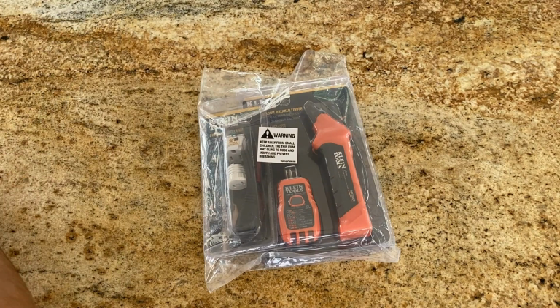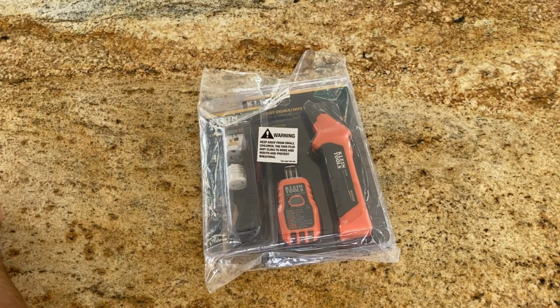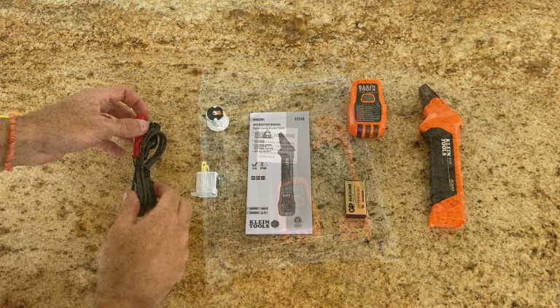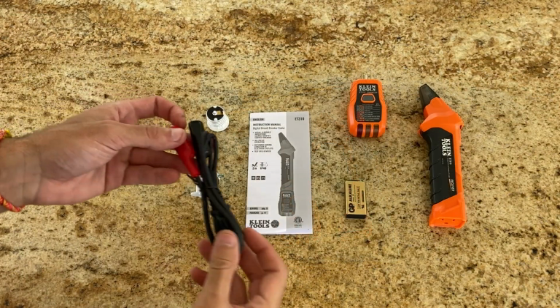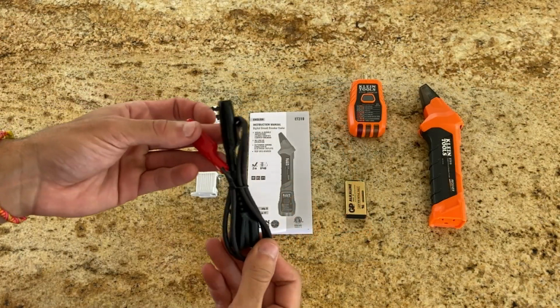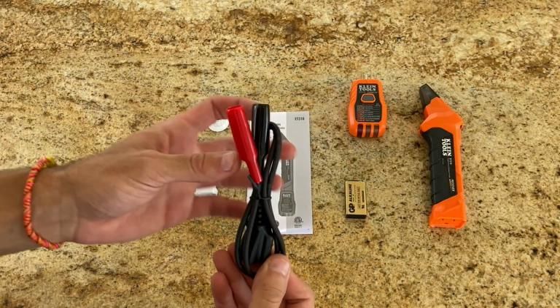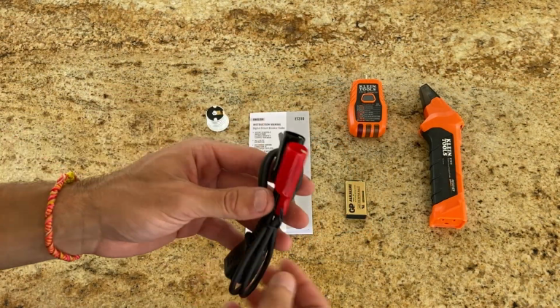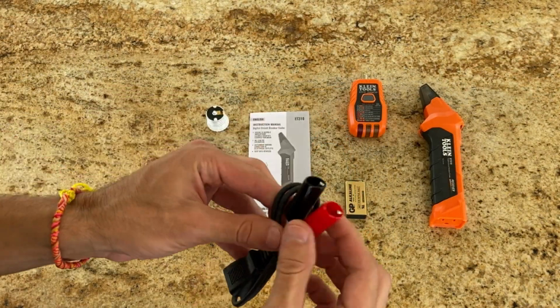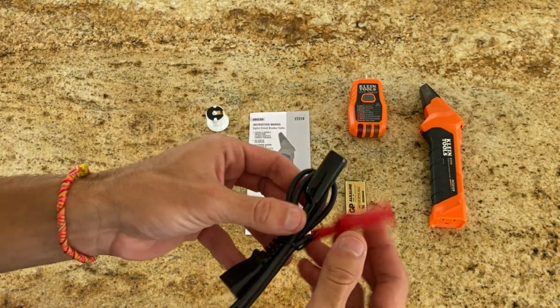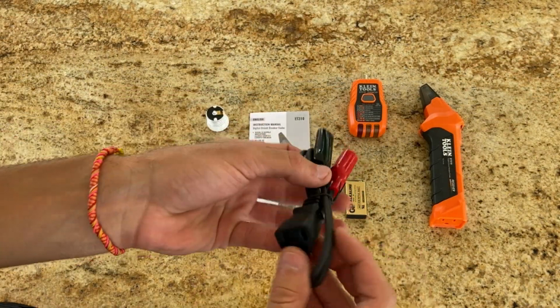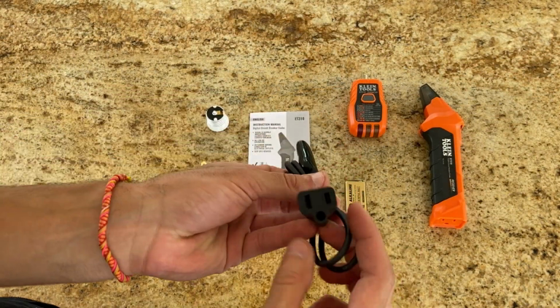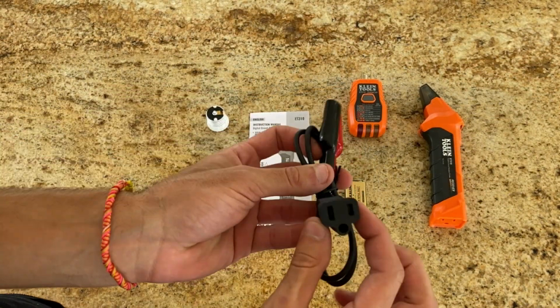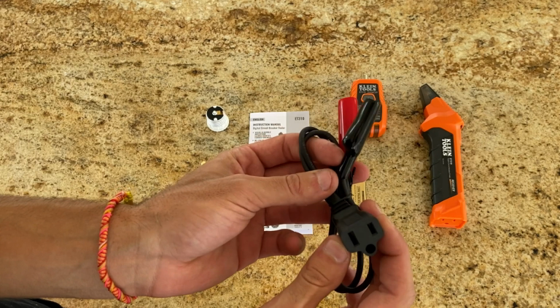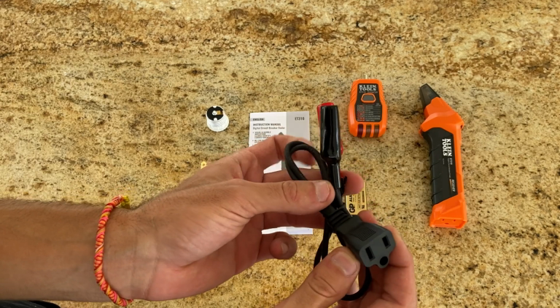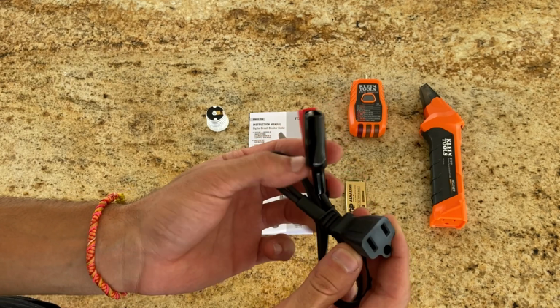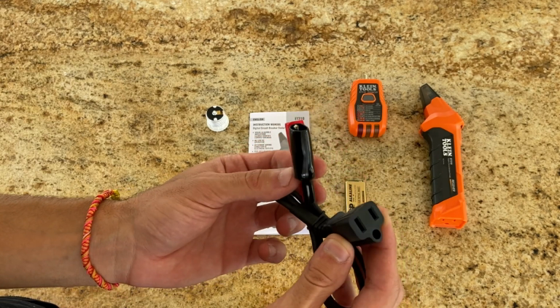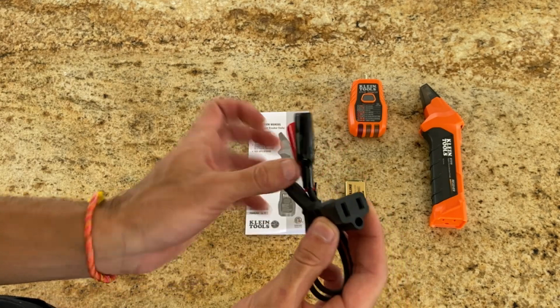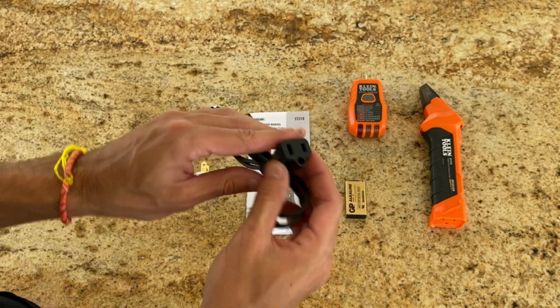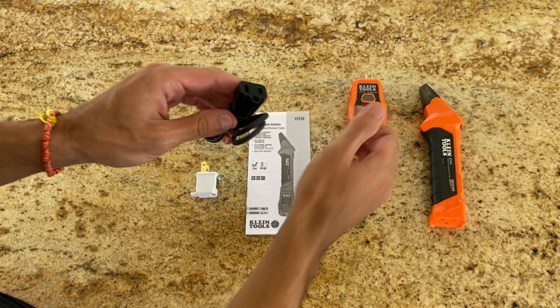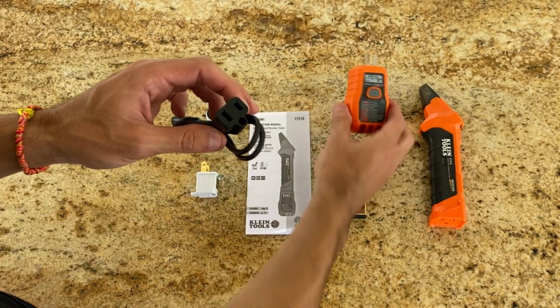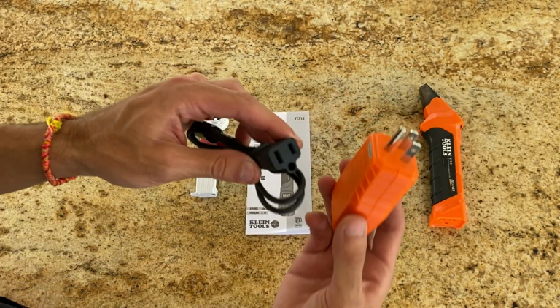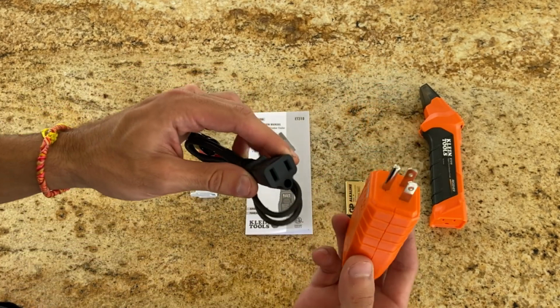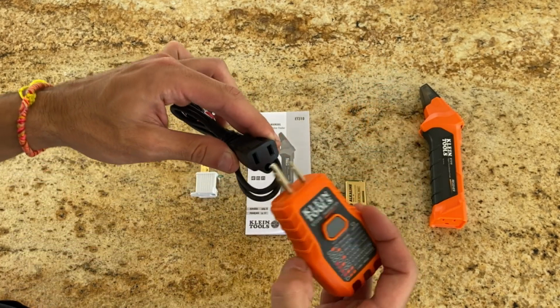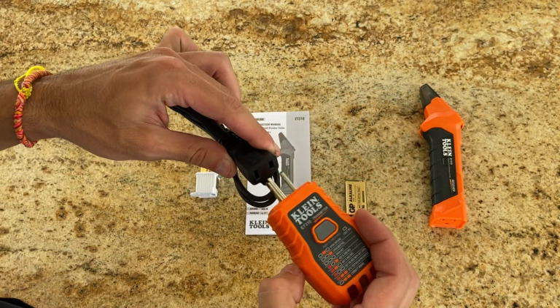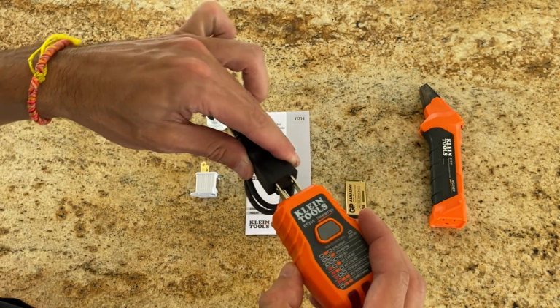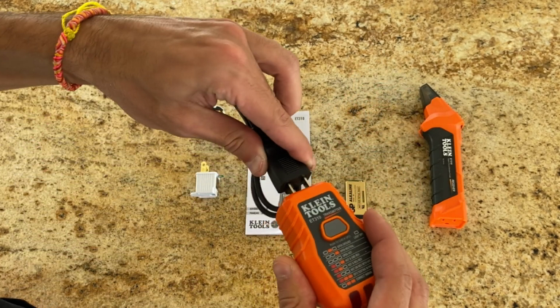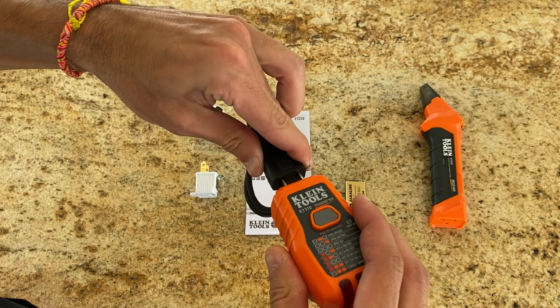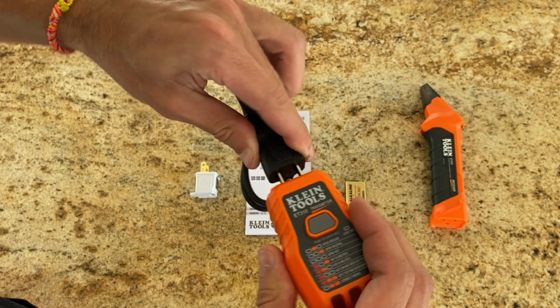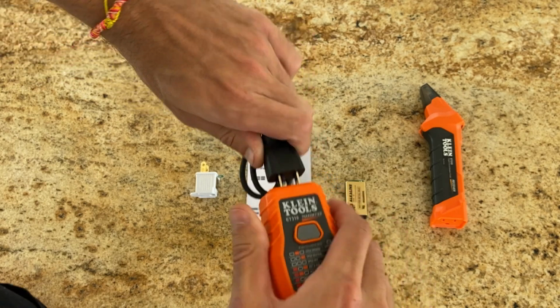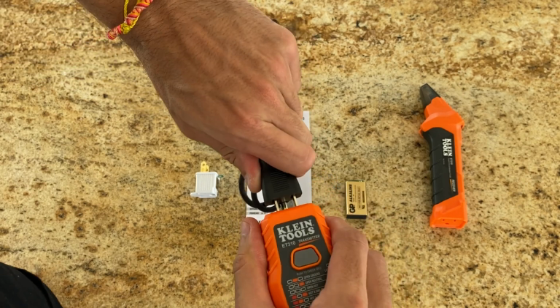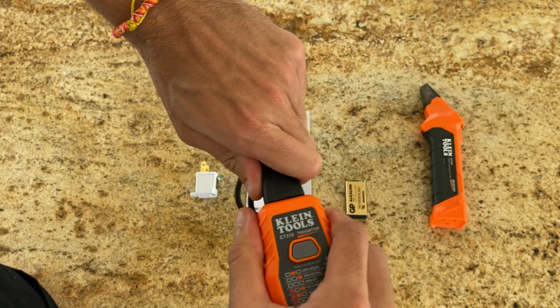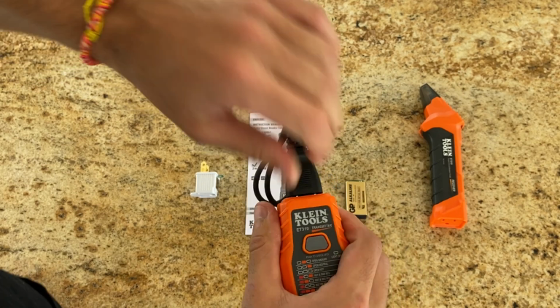The first thing that catches my eye is the Alligator Clip Adapter. This one's a game changer if you're working with bare wires — just clip it on and you can use the toolkit to identify the corresponding Circuit Breaker.